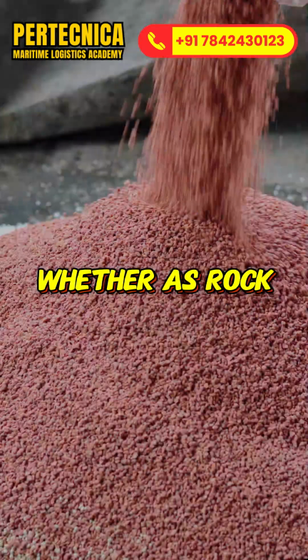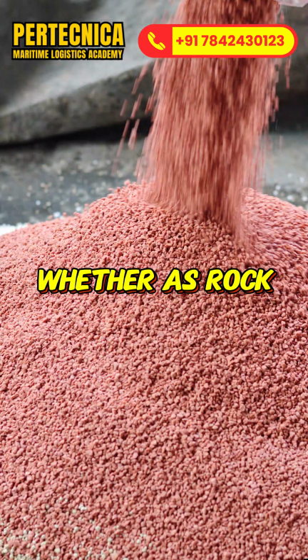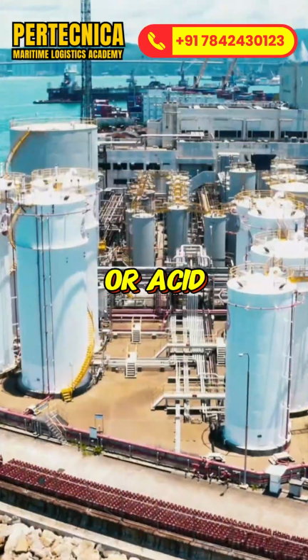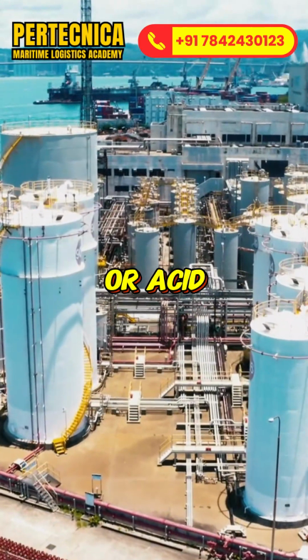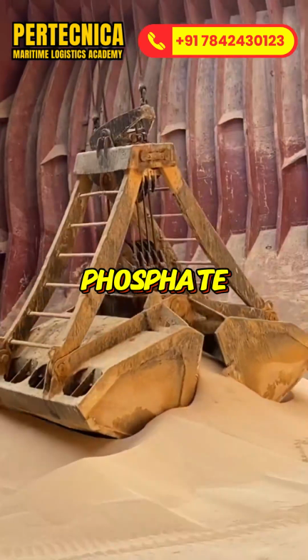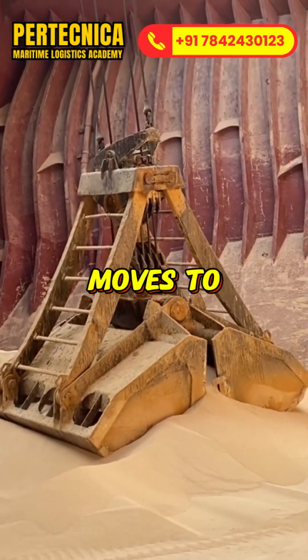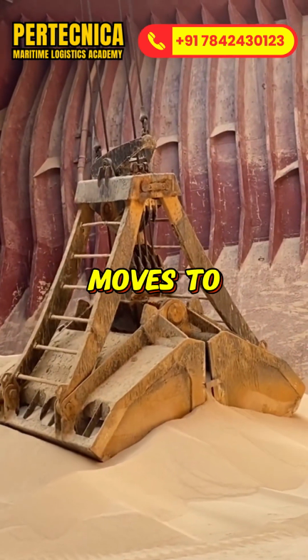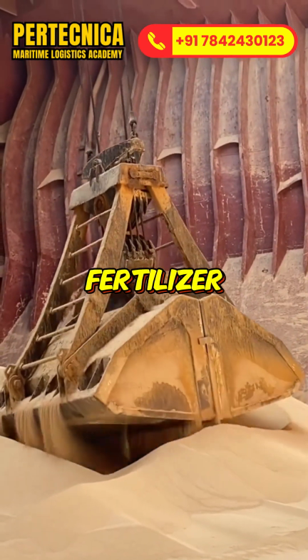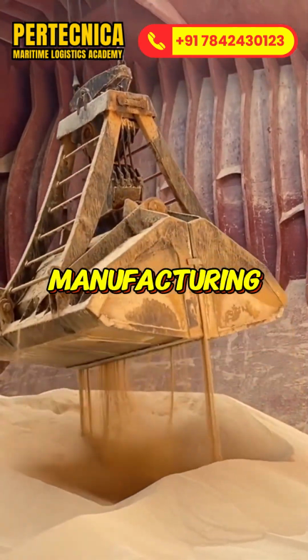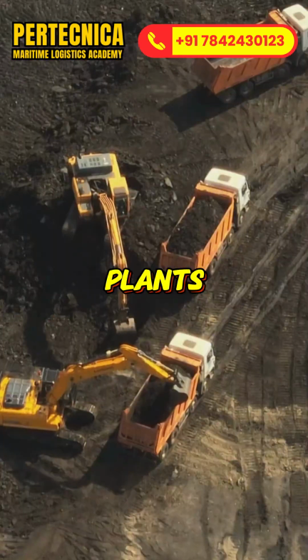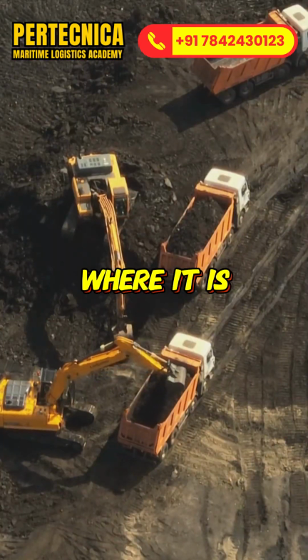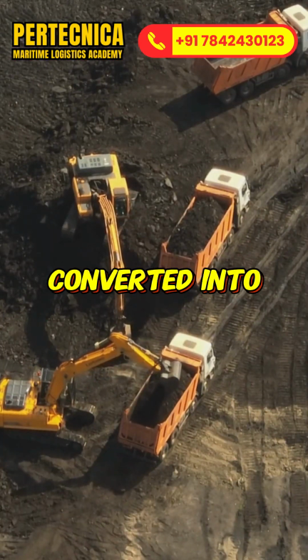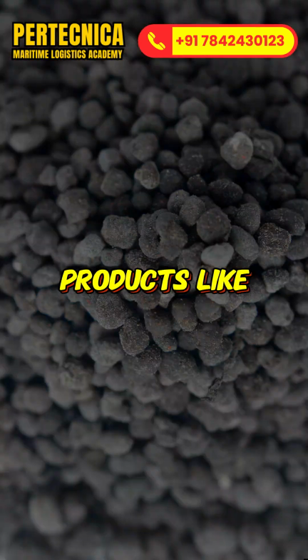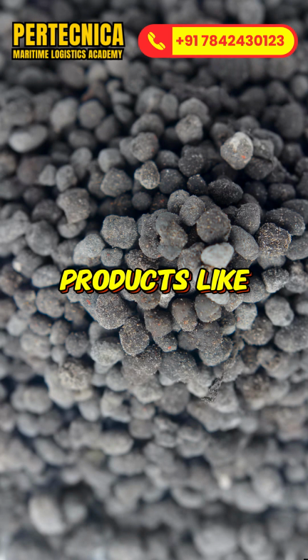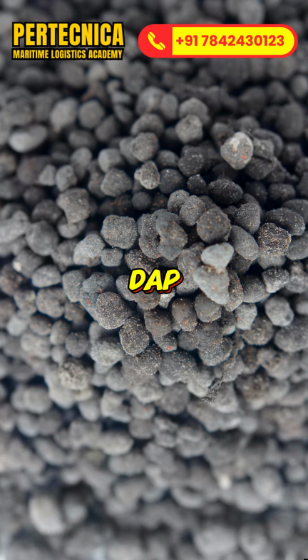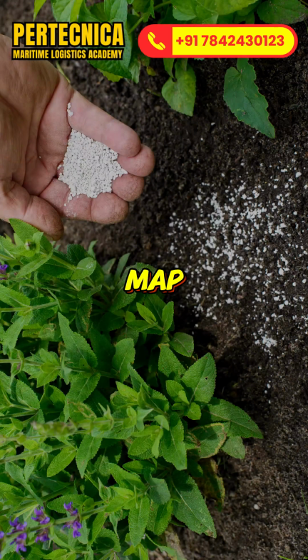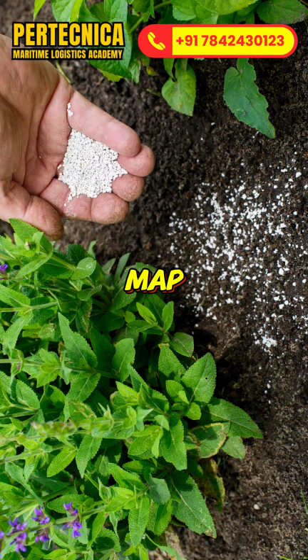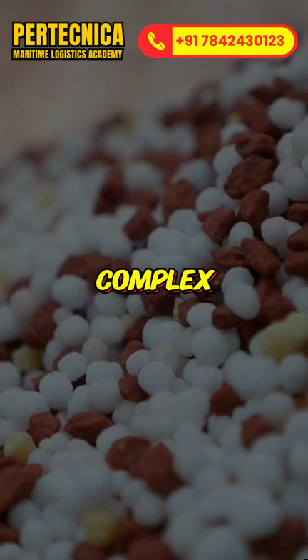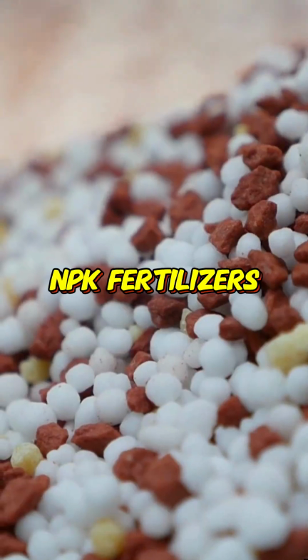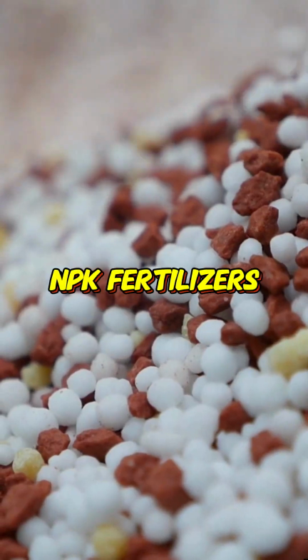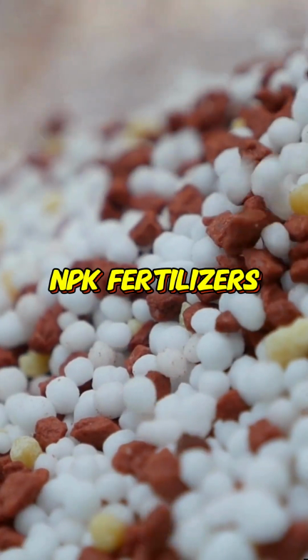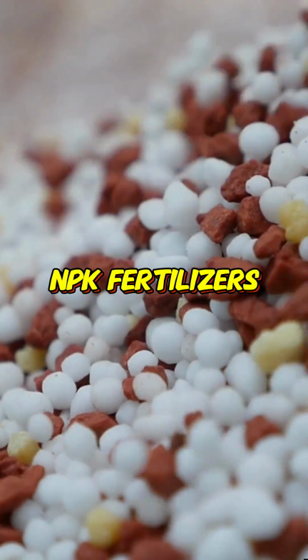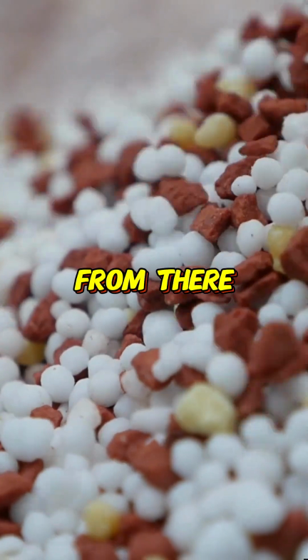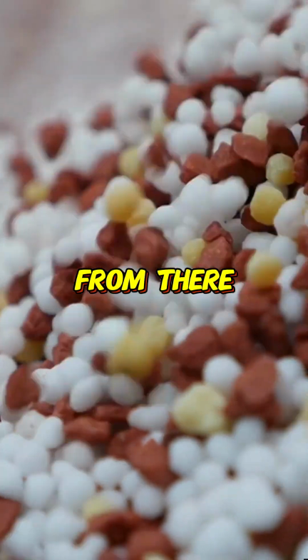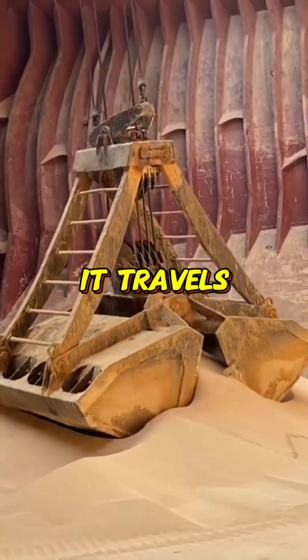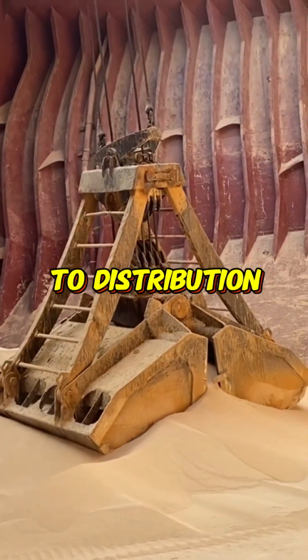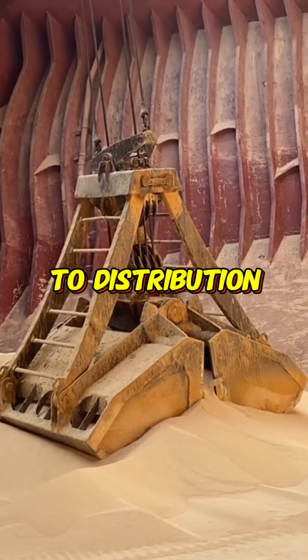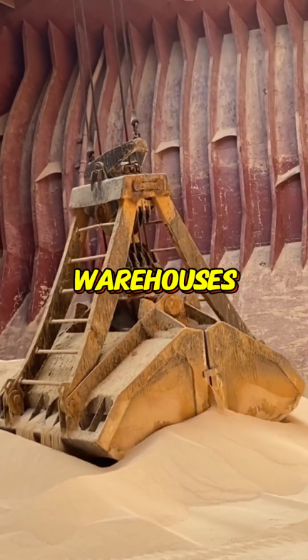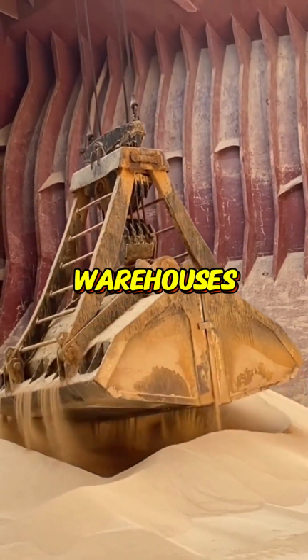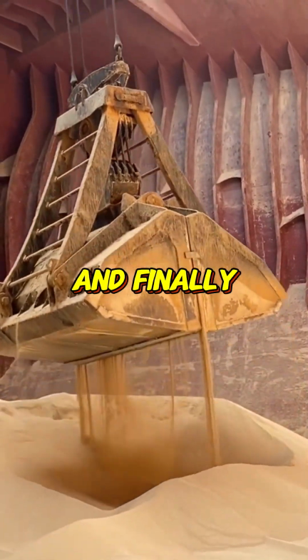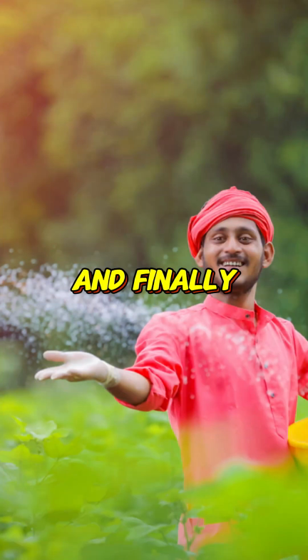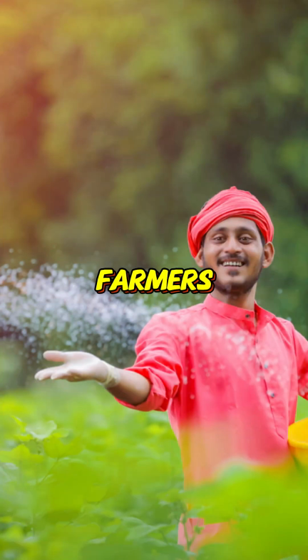Once produced, whether as rock or acid, phosphate moves to fertilizer manufacturing plants where it is converted into products like DAP, MAP or complex NPK fertilizers. From there, it travels to distribution warehouses and finally reaches farmers.